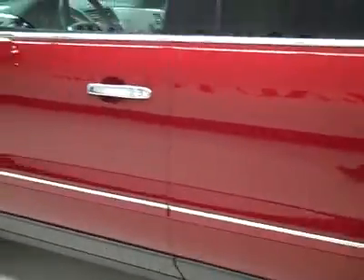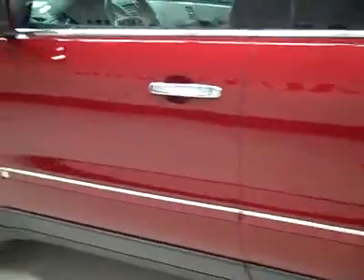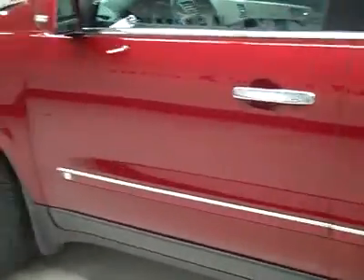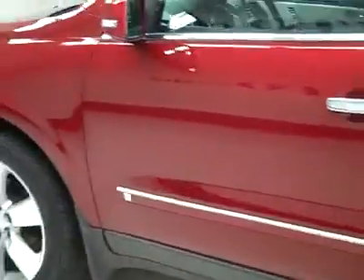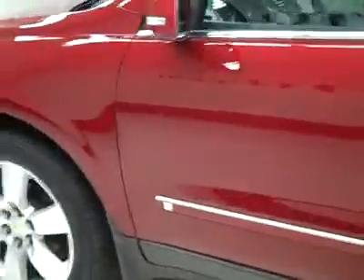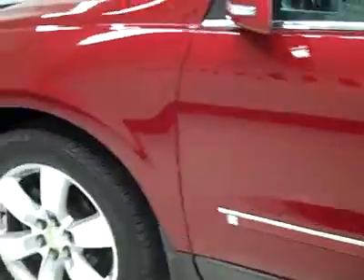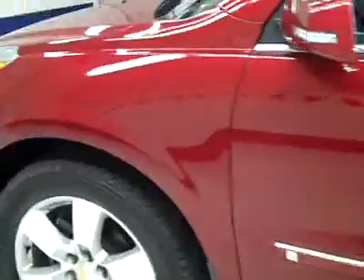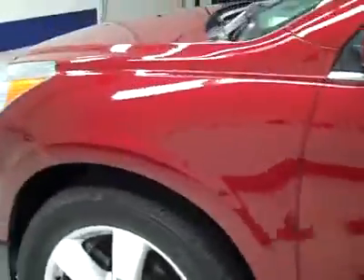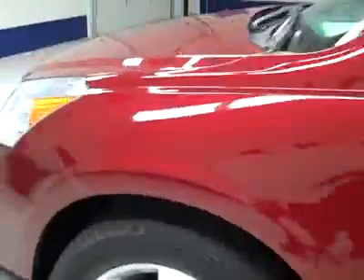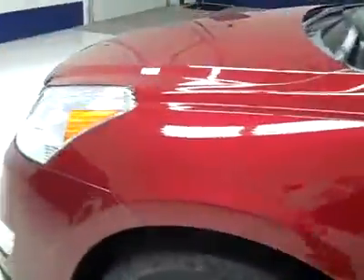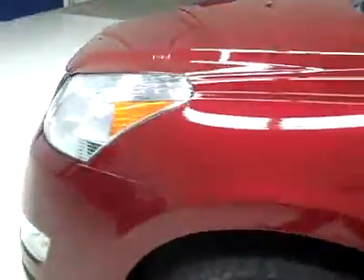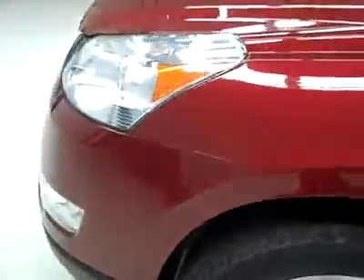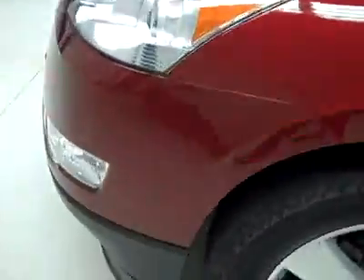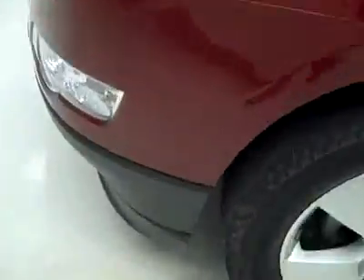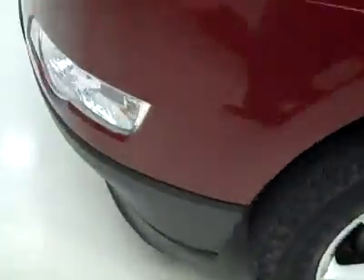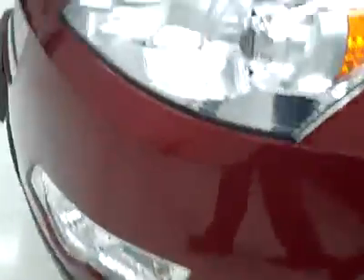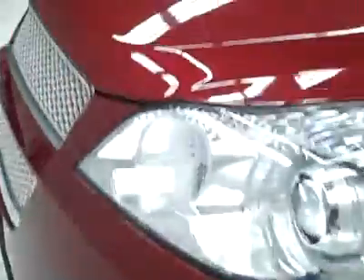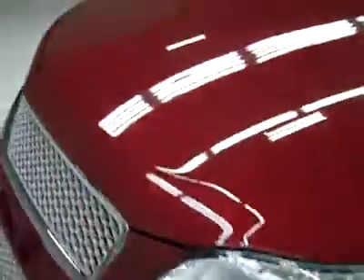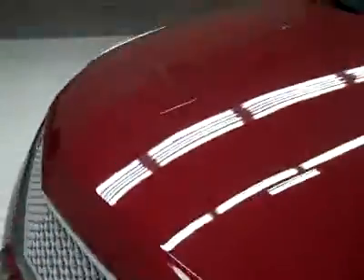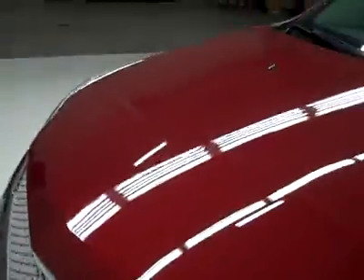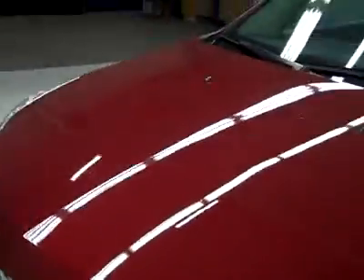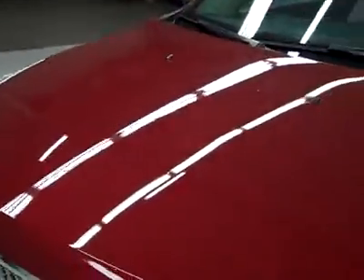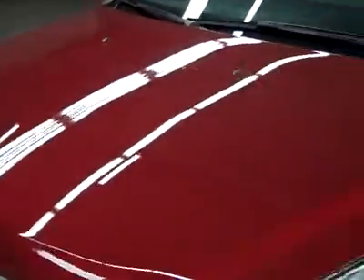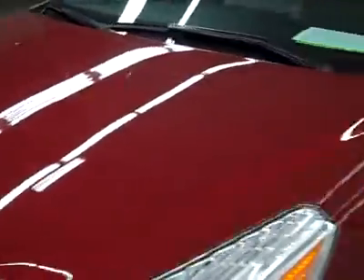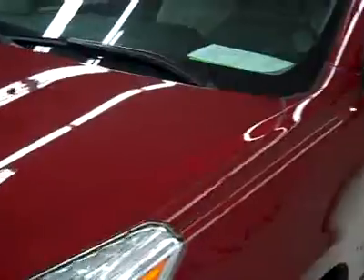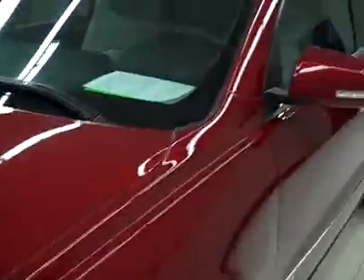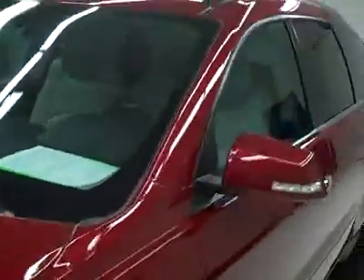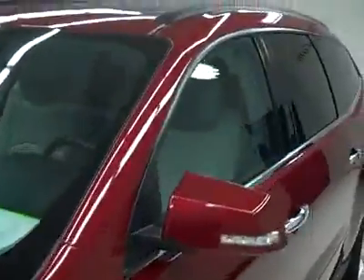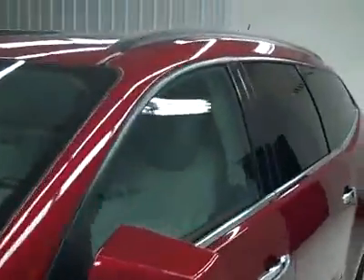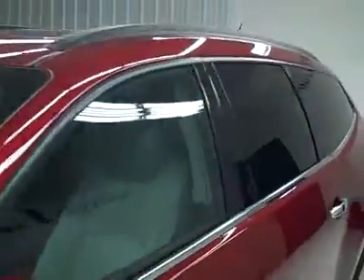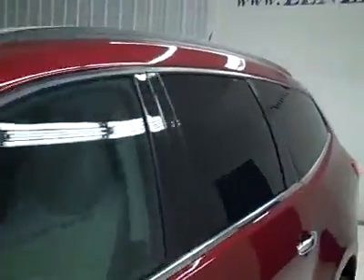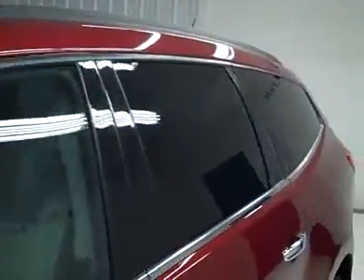Going down this side, again real clean, shiny paint — no dents, dings or scratches here either. Hood looks good too. Body is in great shape.